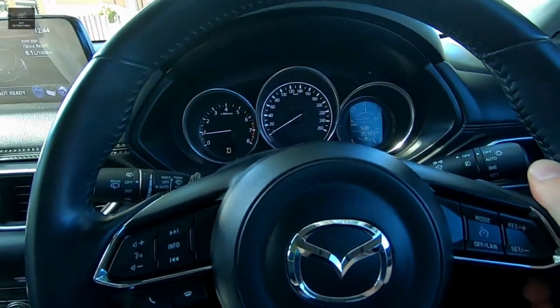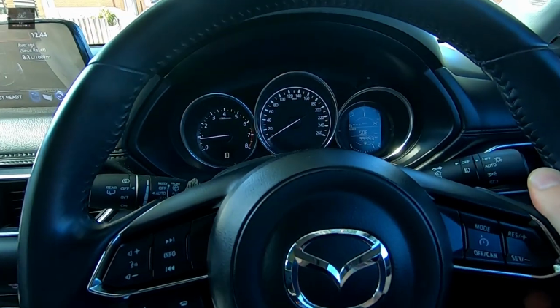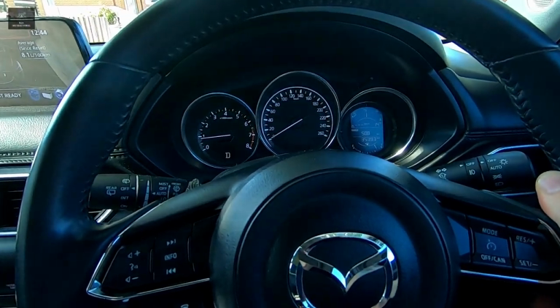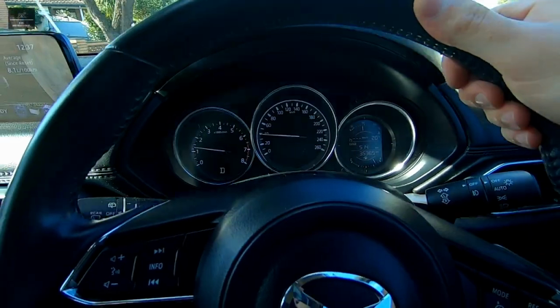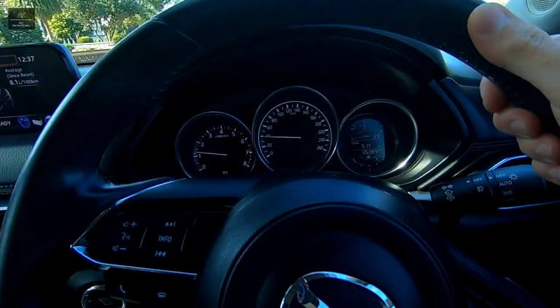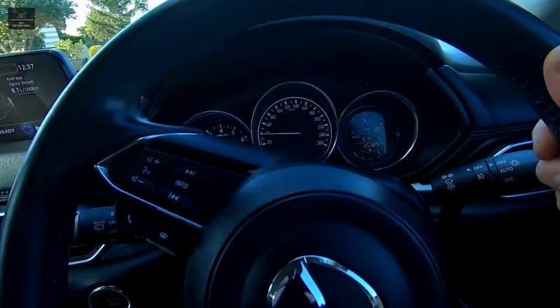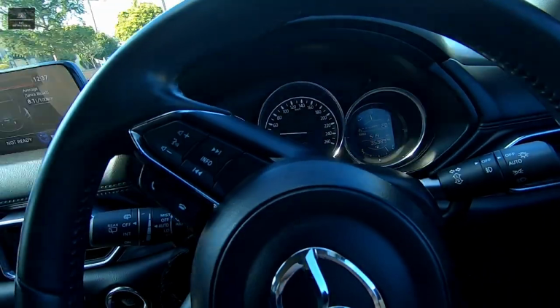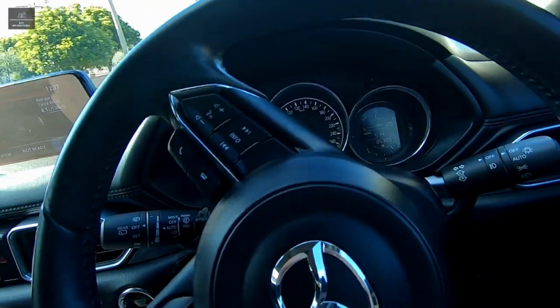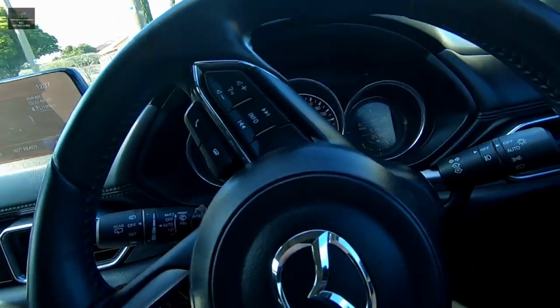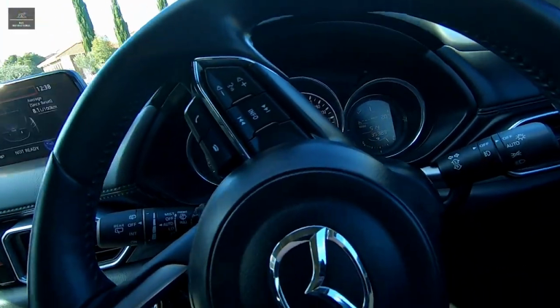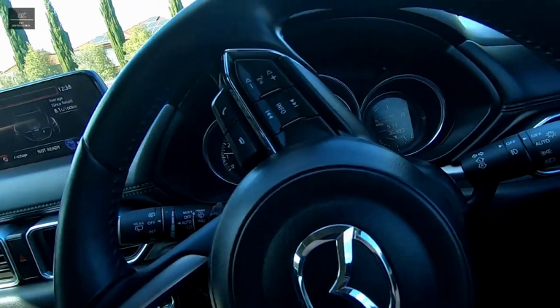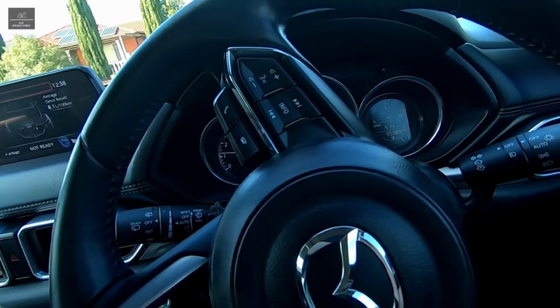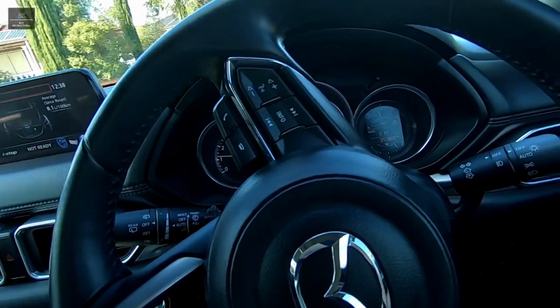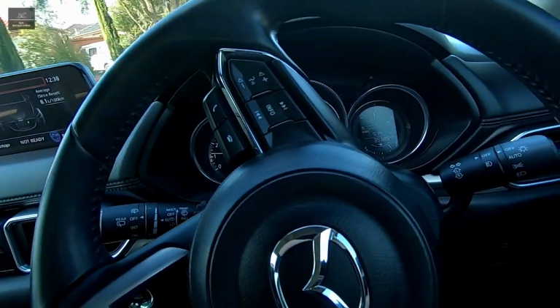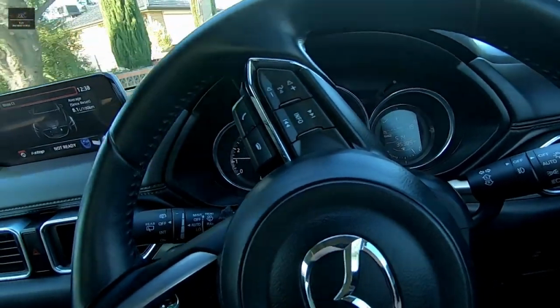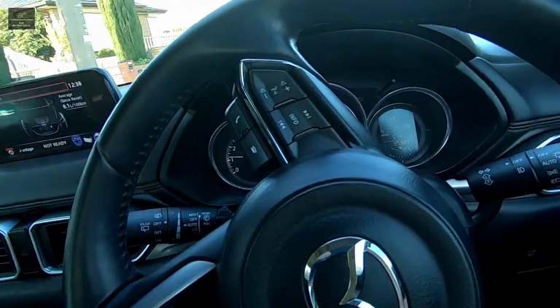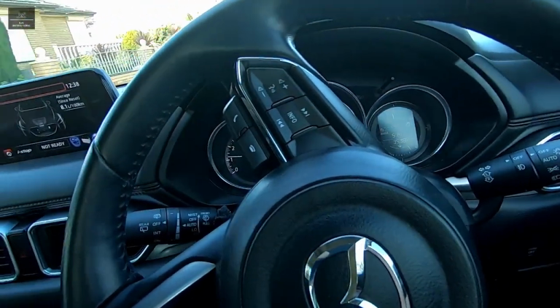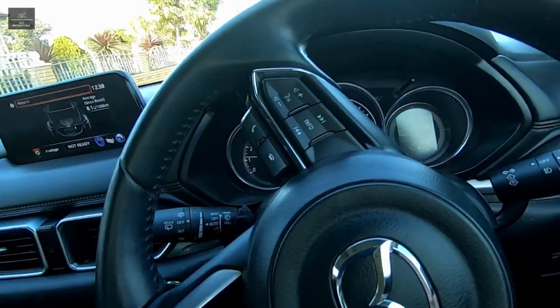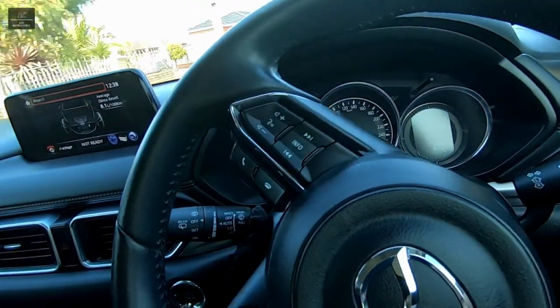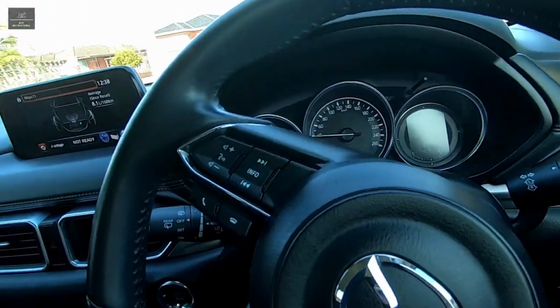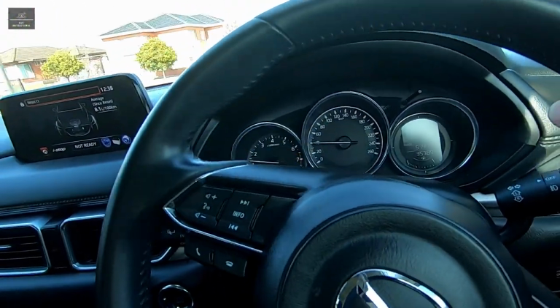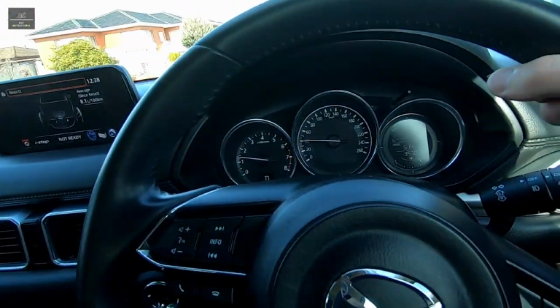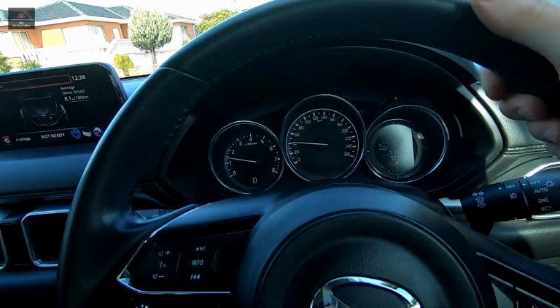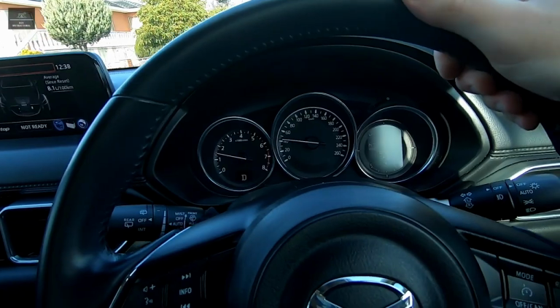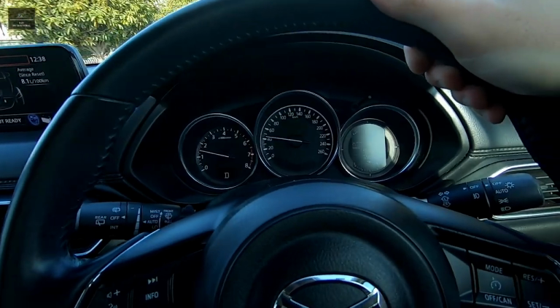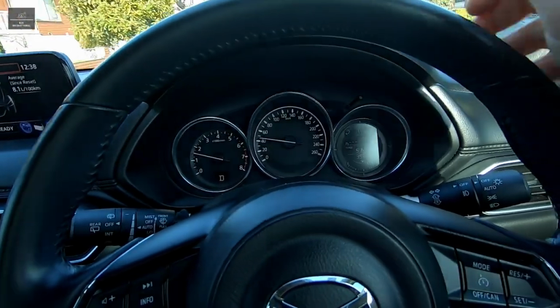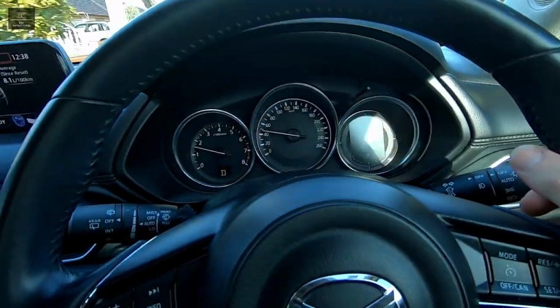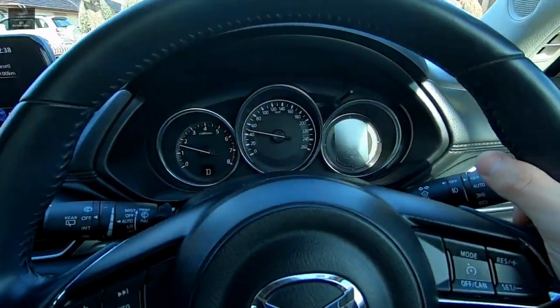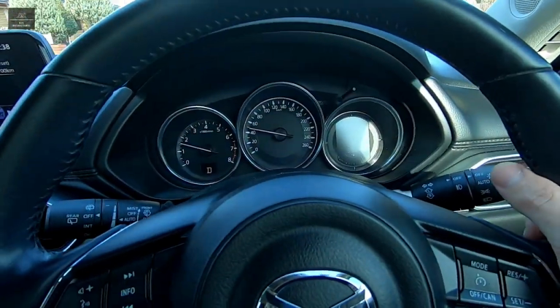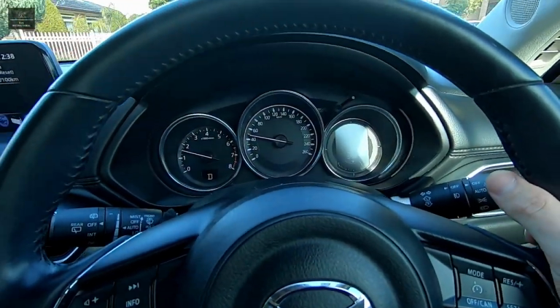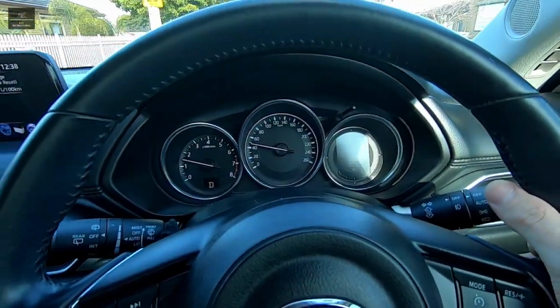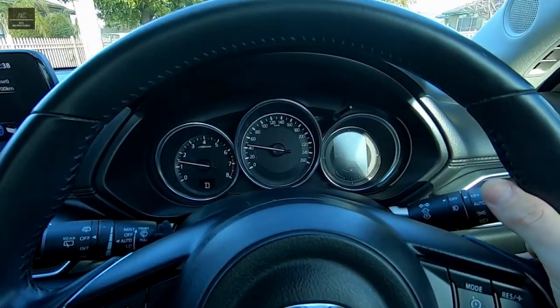Also check the steering — when you turn the wheel, does the vehicle immediately follow, or is there a bit of play and delay? Check the vehicle over a winding road, not just on a straight road.